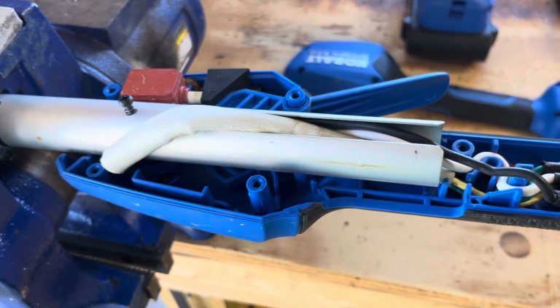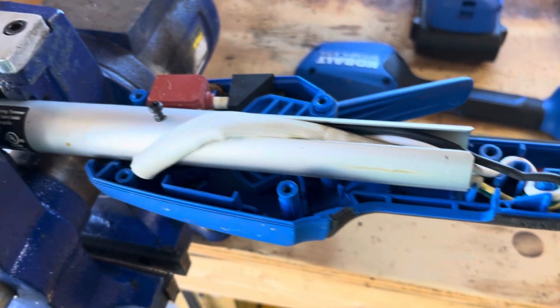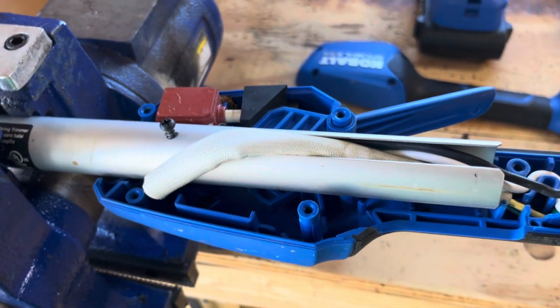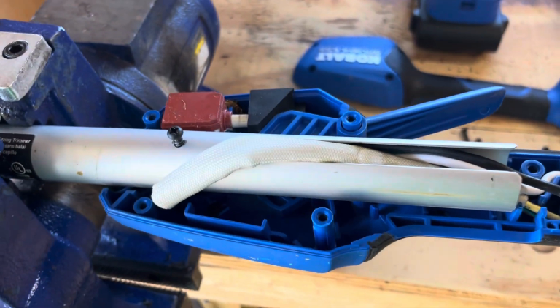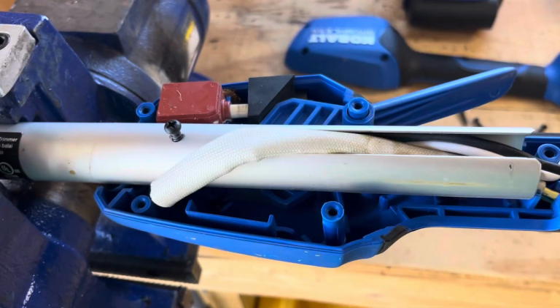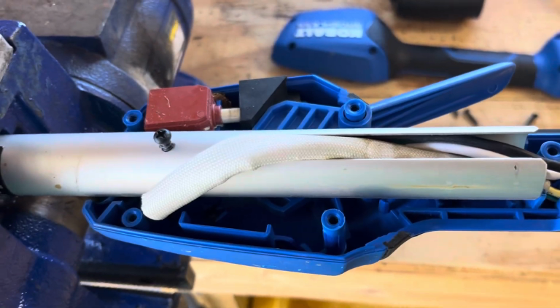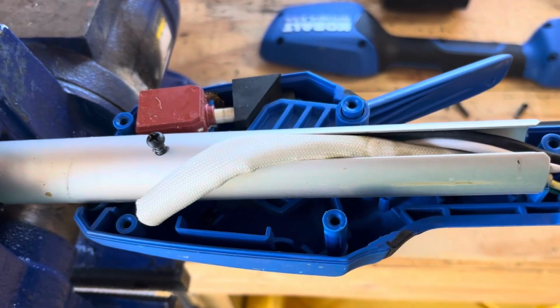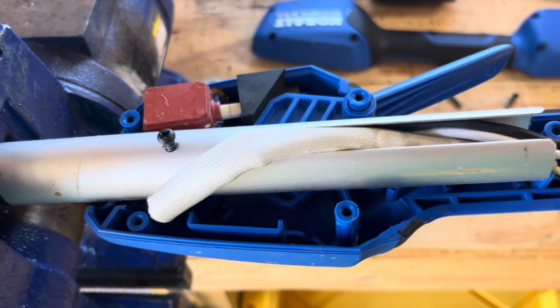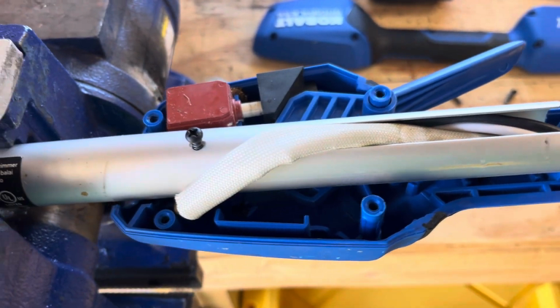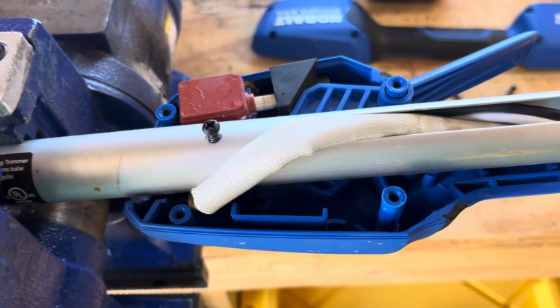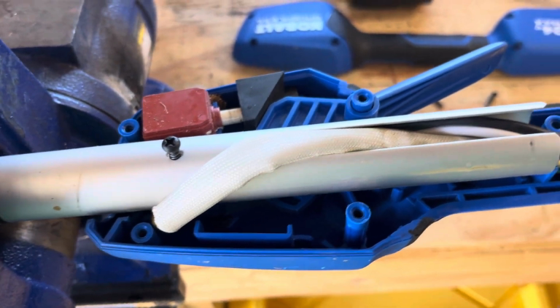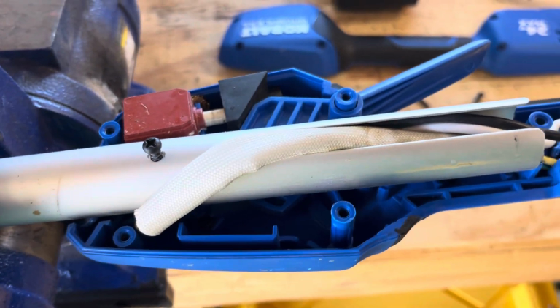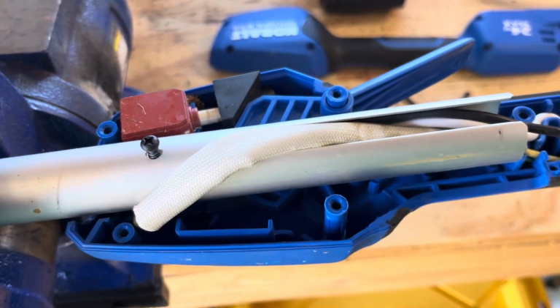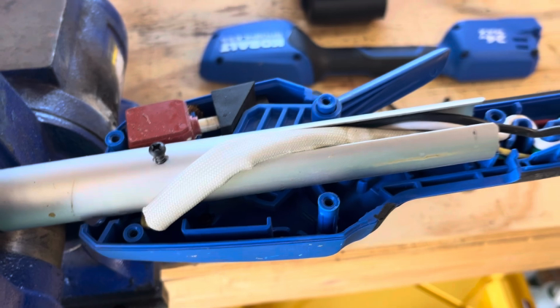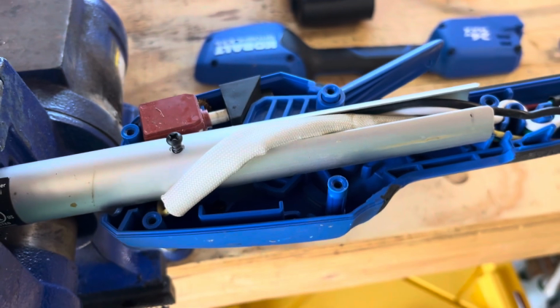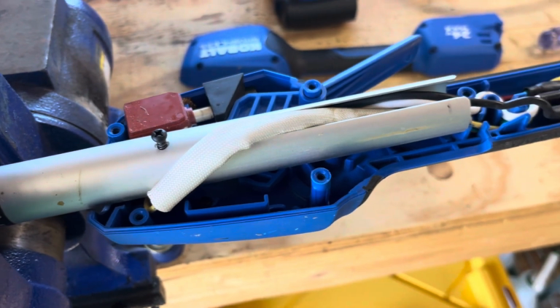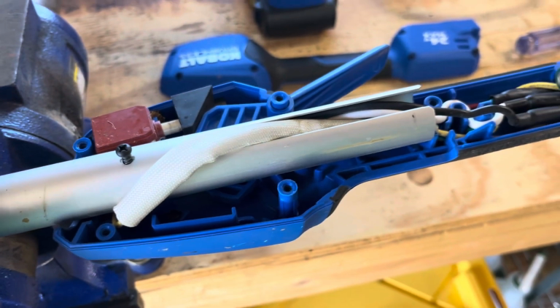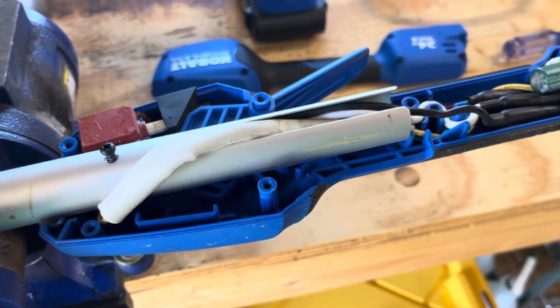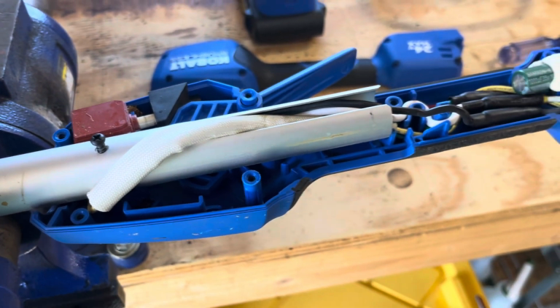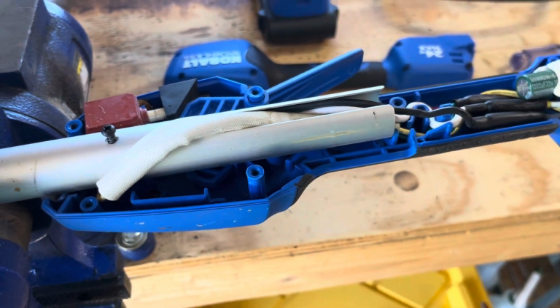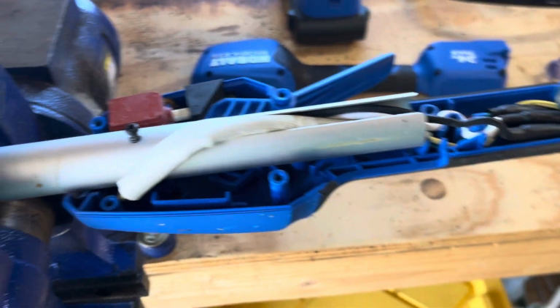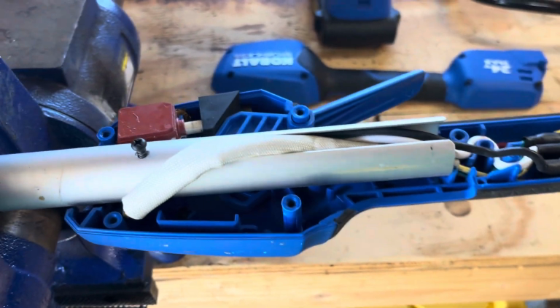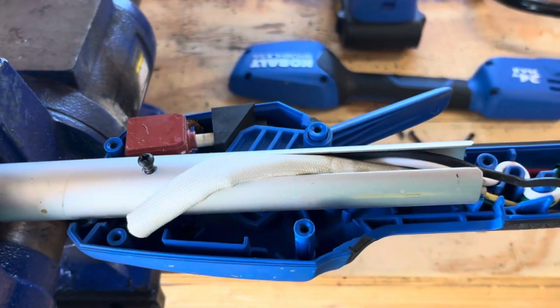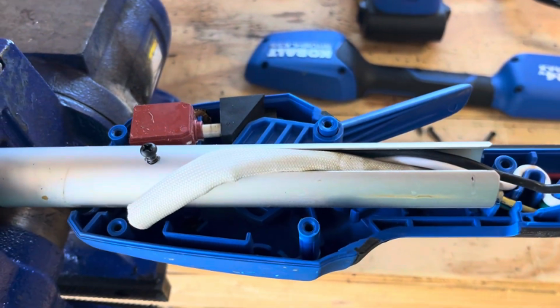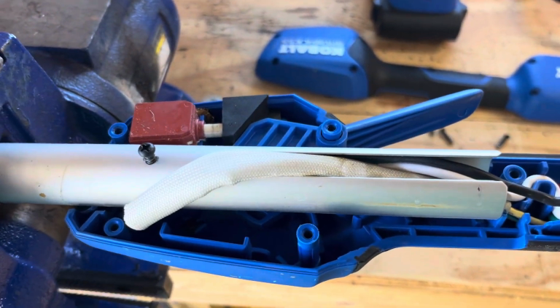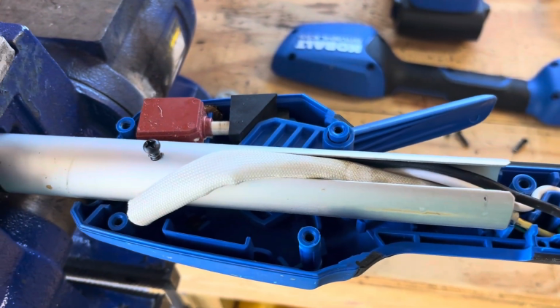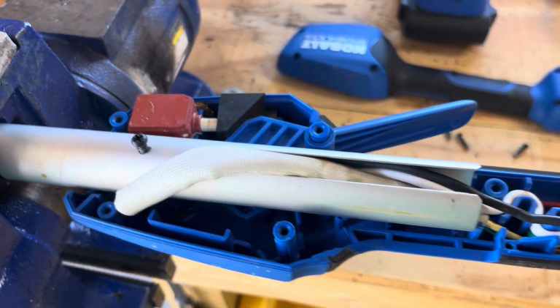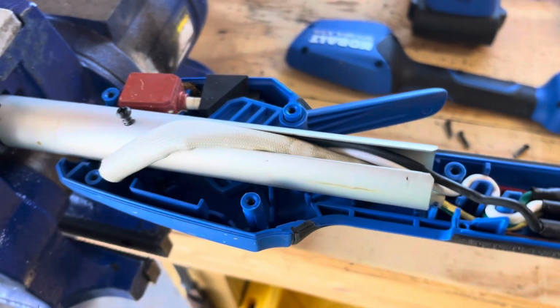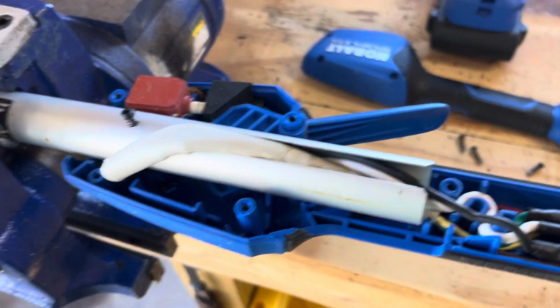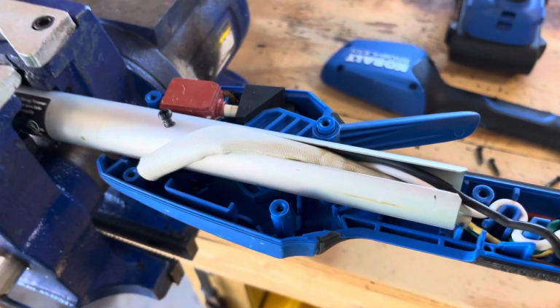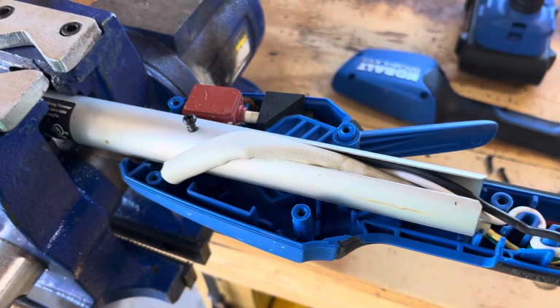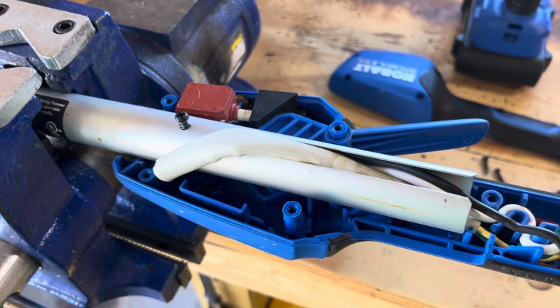Set that aside — throw darts at it, no matter. Then we'll put it back together and no more safety guard. Thanks for watching.